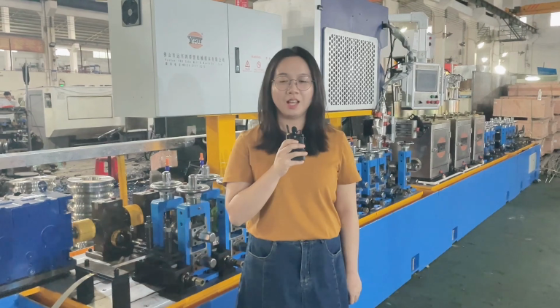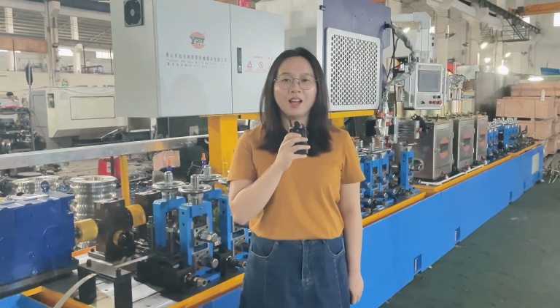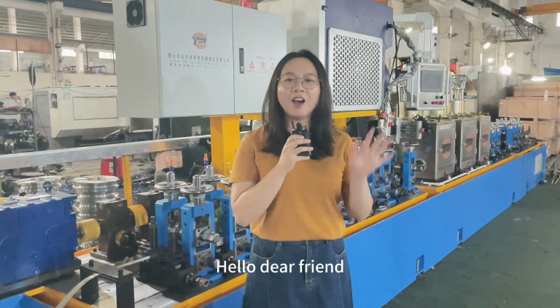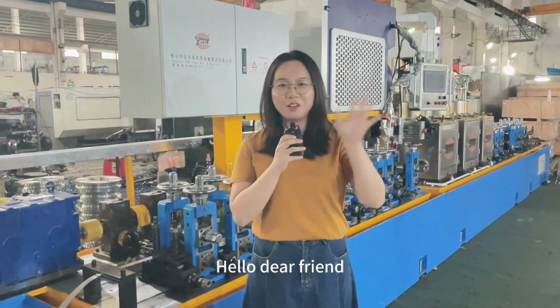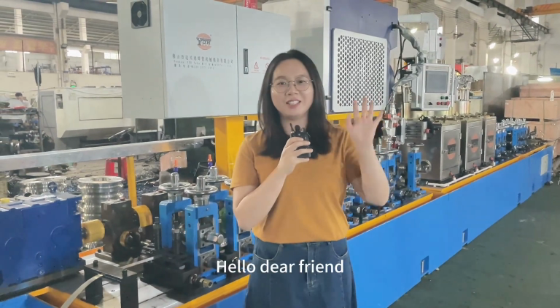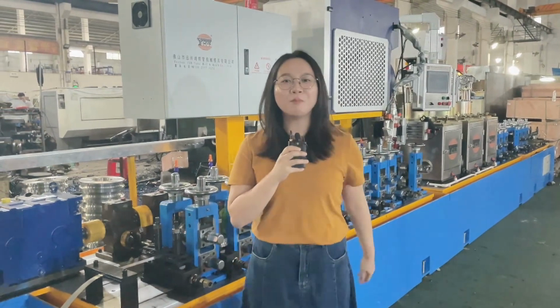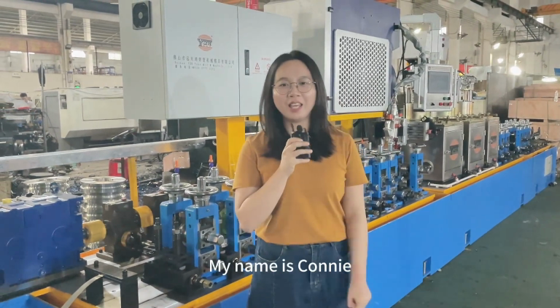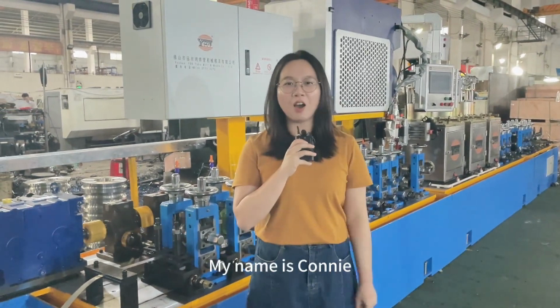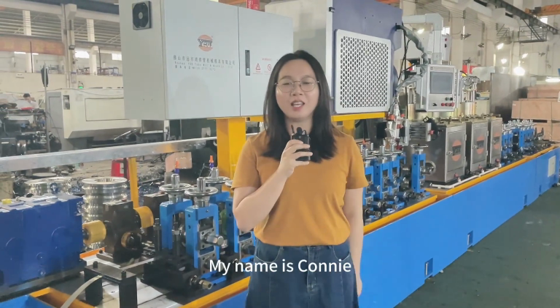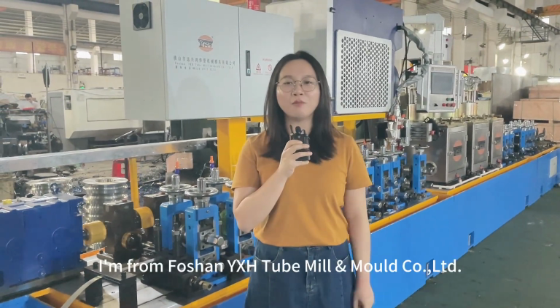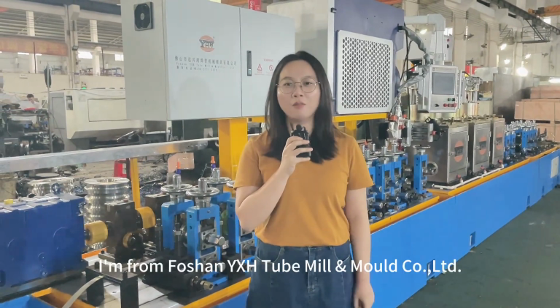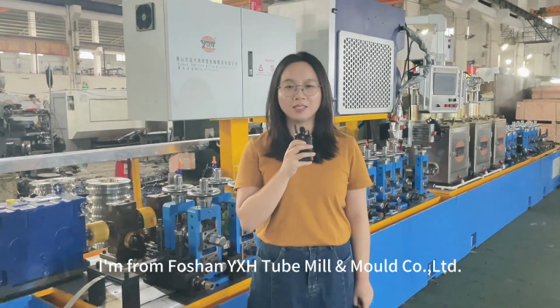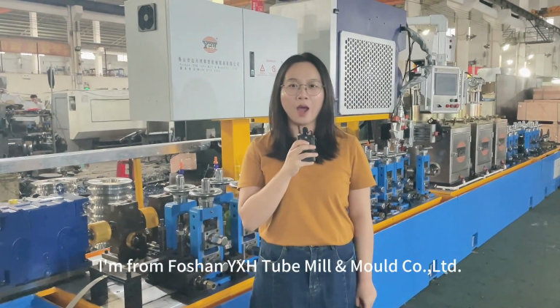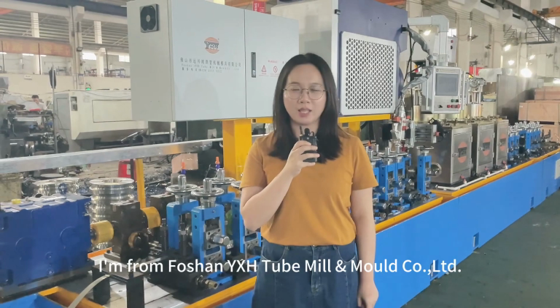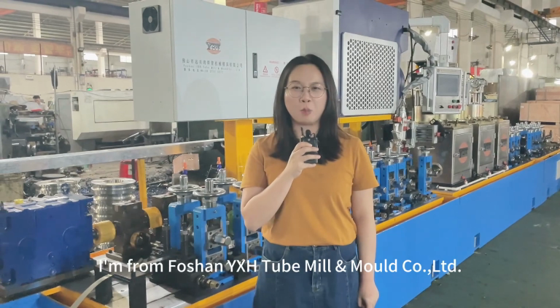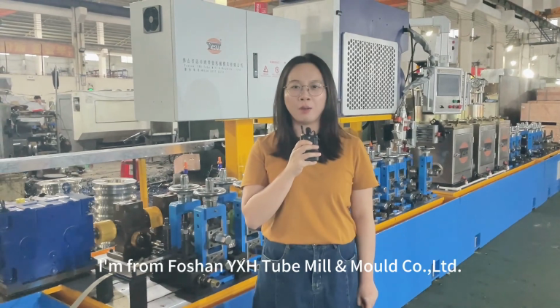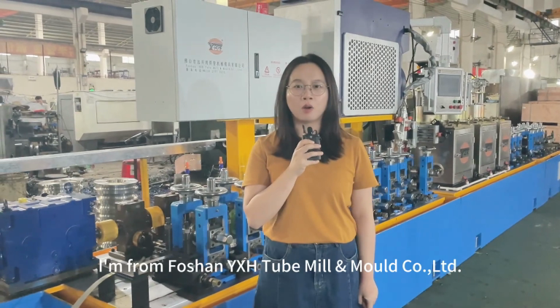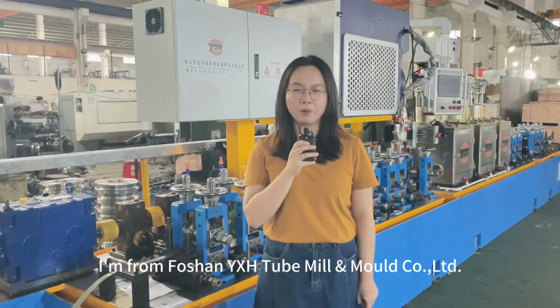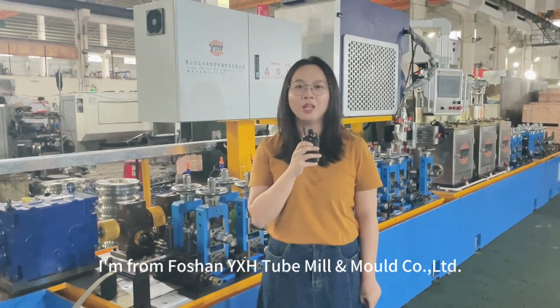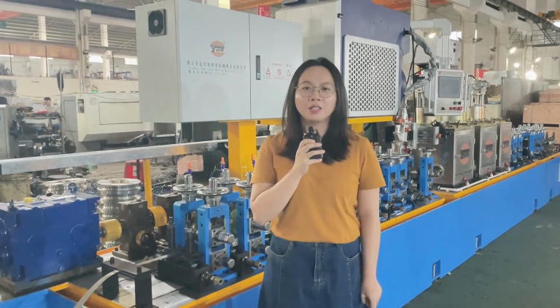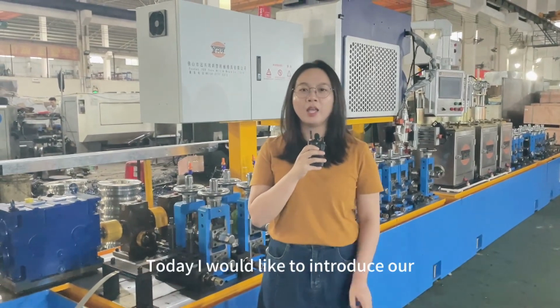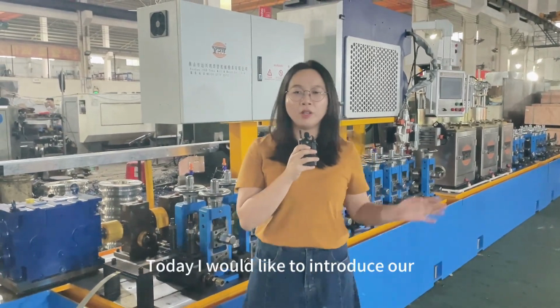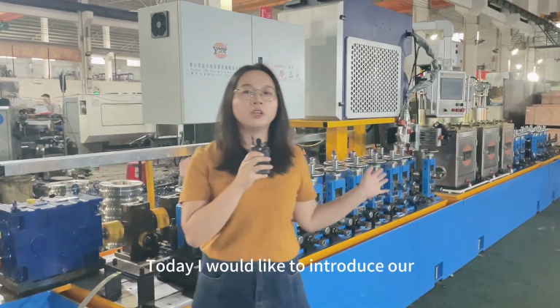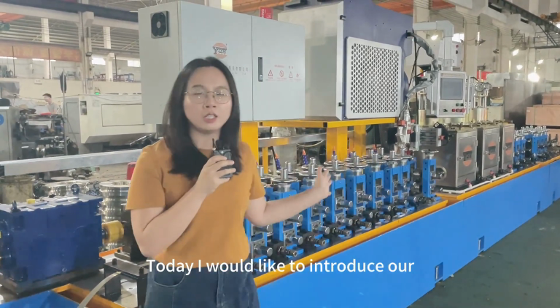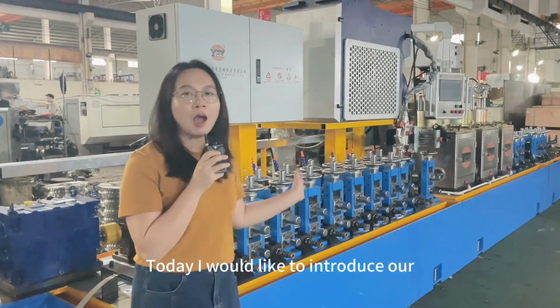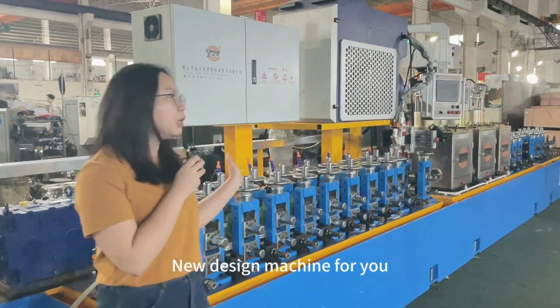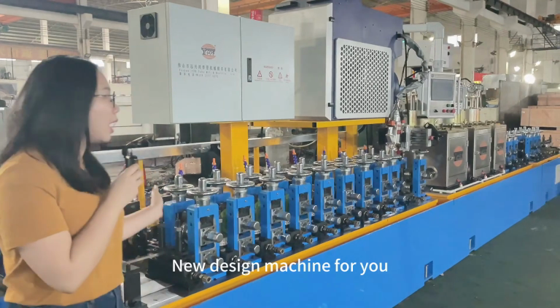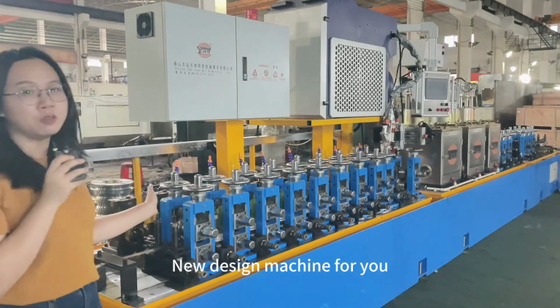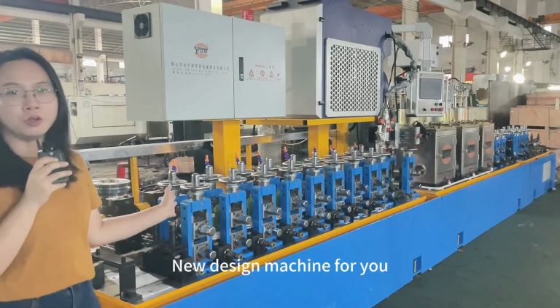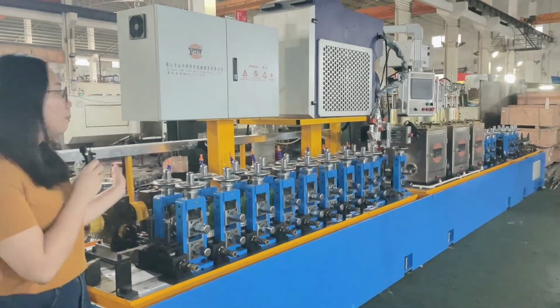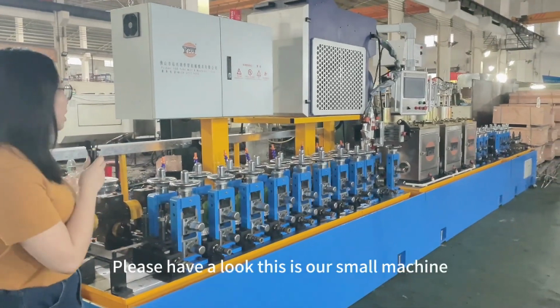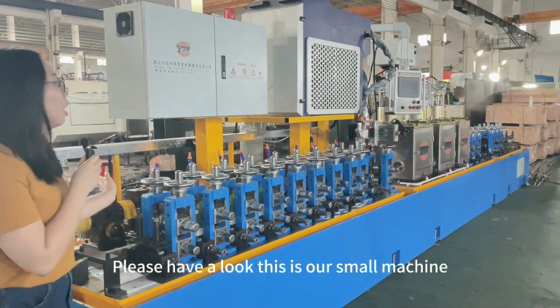Hello dear friends. My name is Connie. I'm from Forsan YXH2M and Moe community. Today I would like to introduce our new design machine for you. Please have a look.